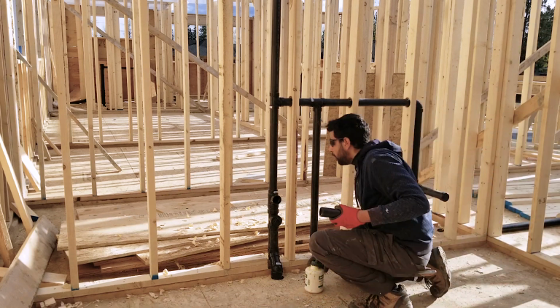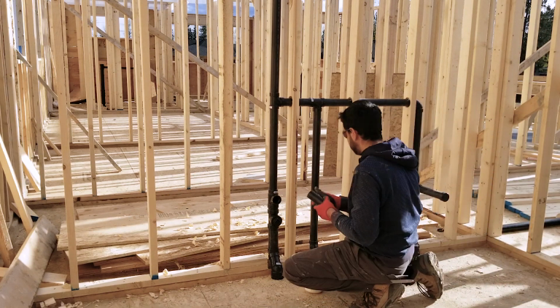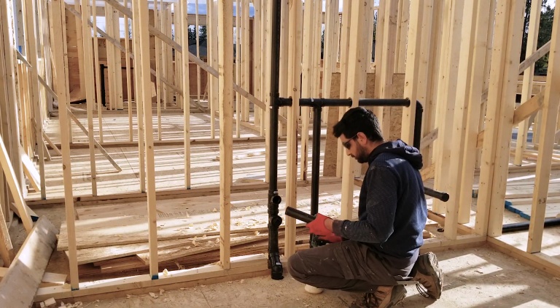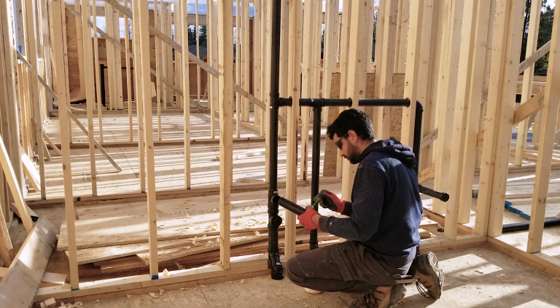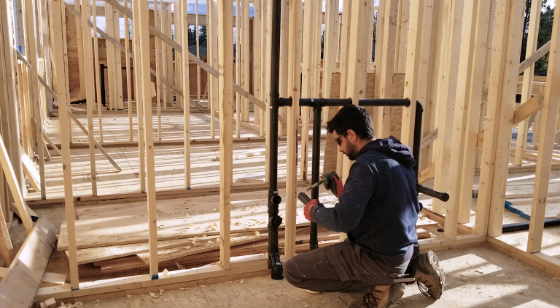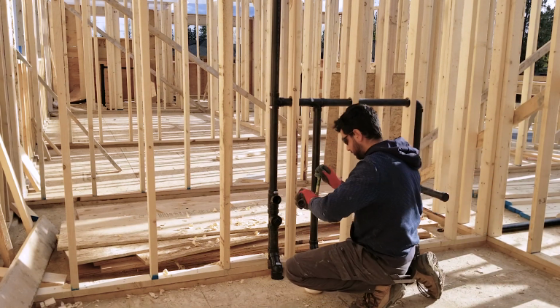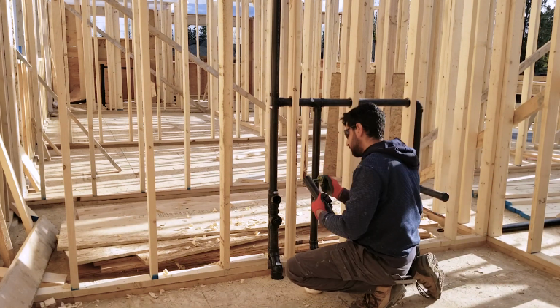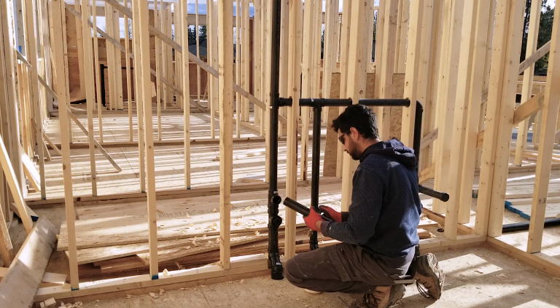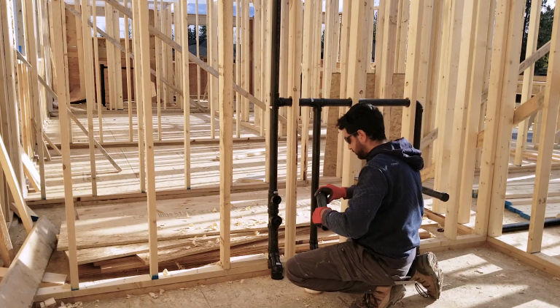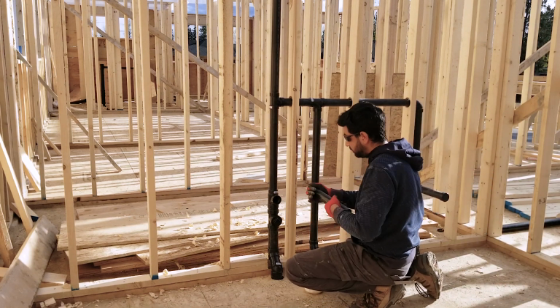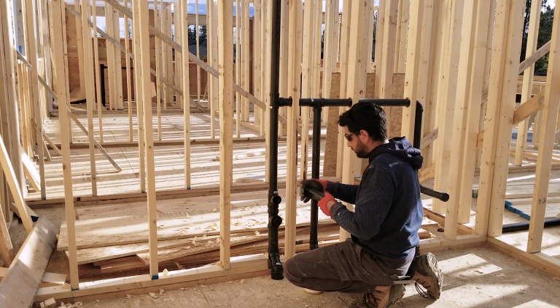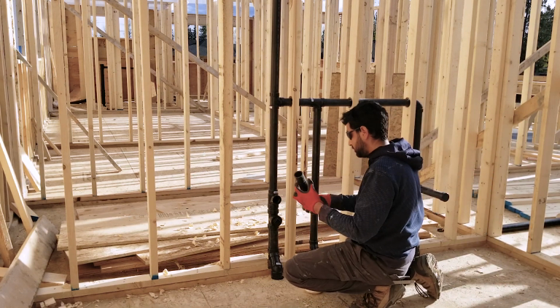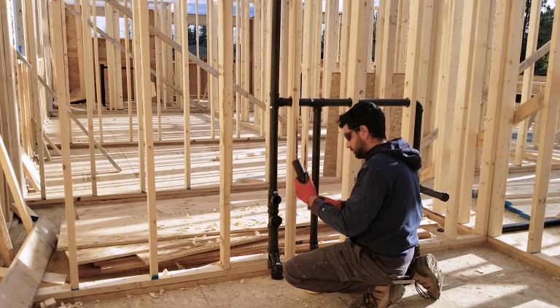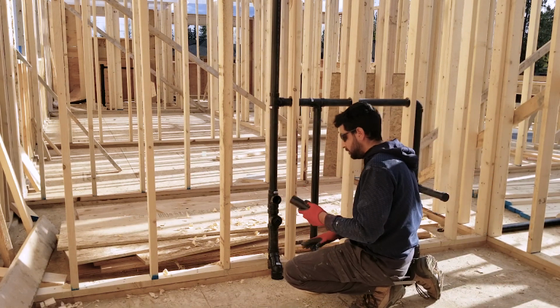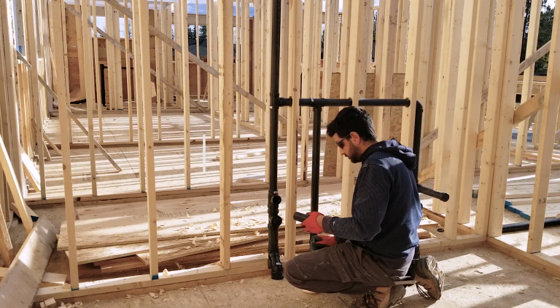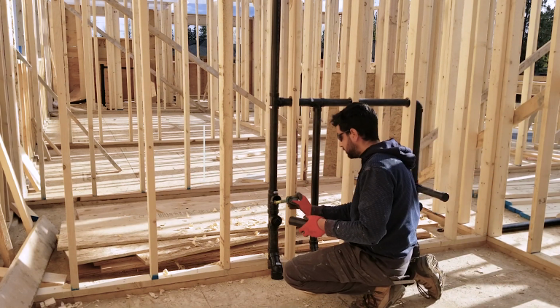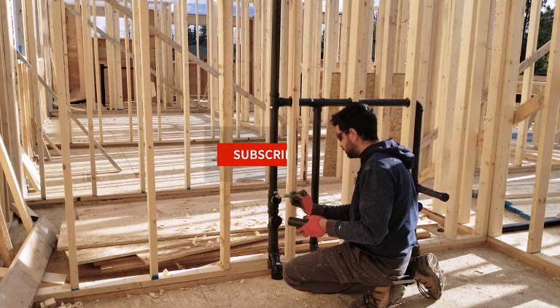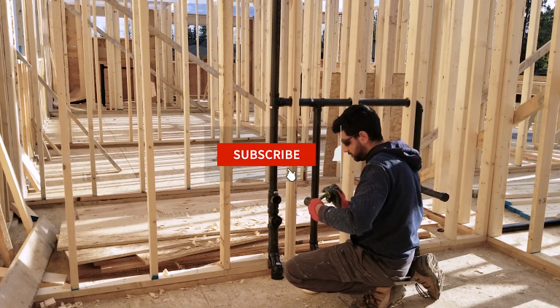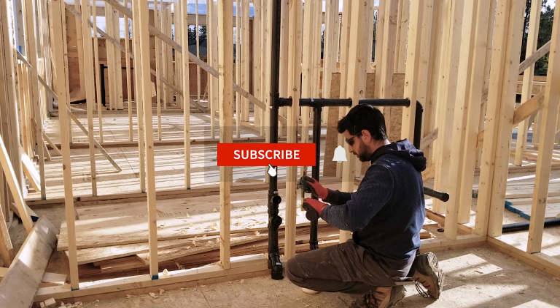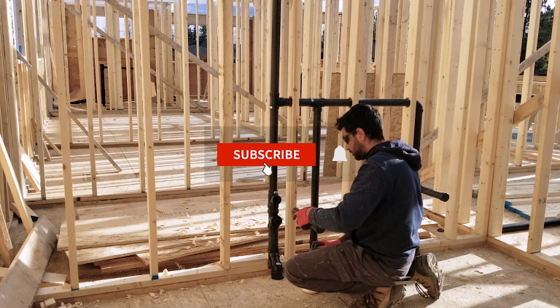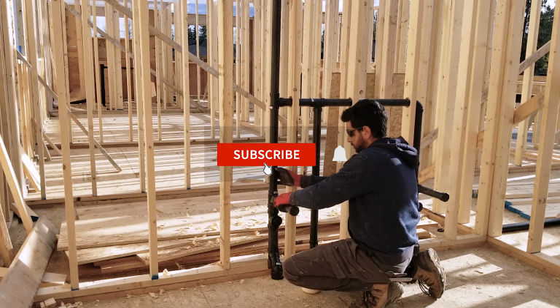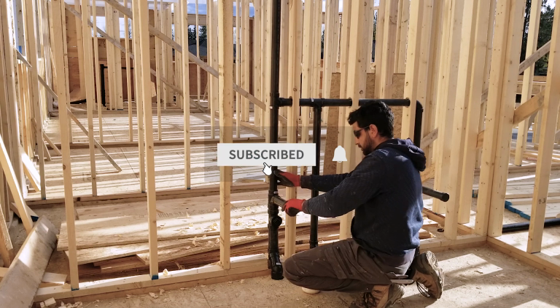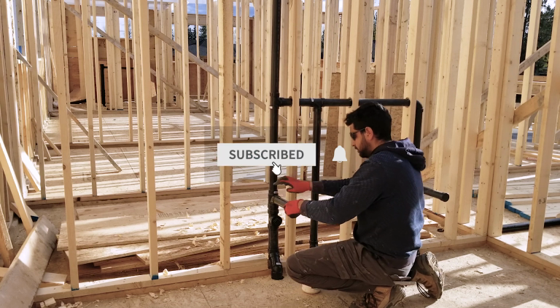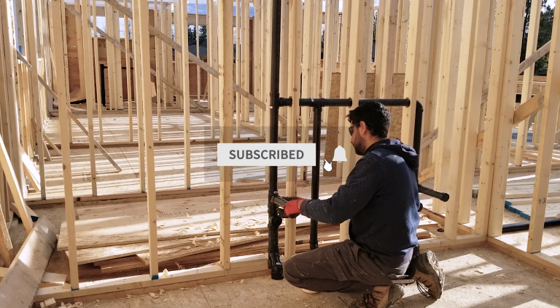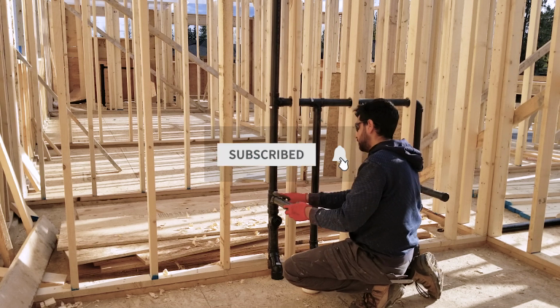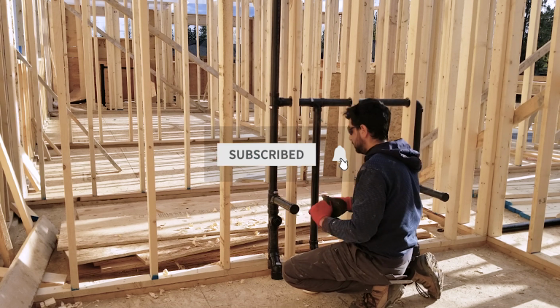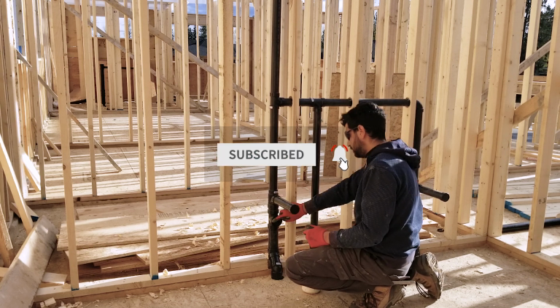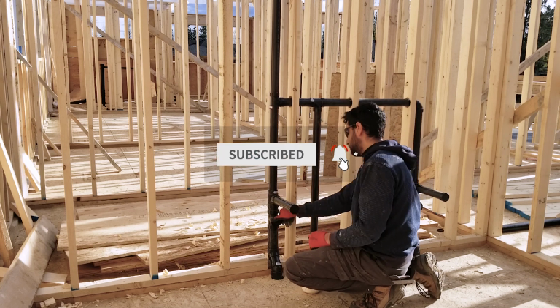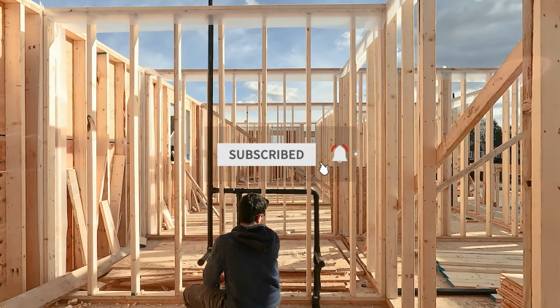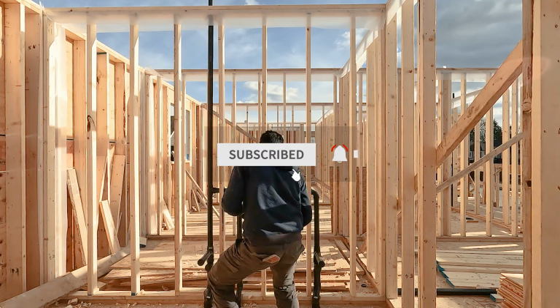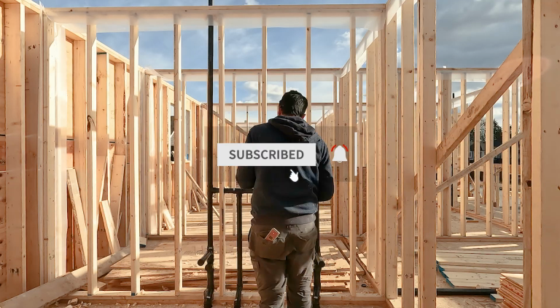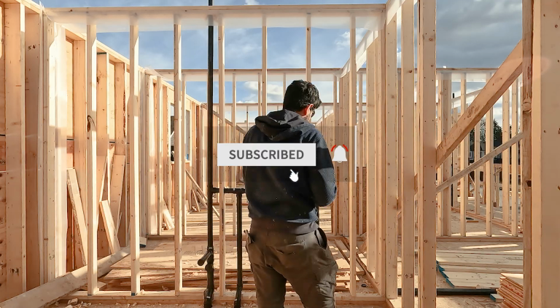That's all for today's video. Don't forget to like the video and subscribe to our channel for more content. See you next time.